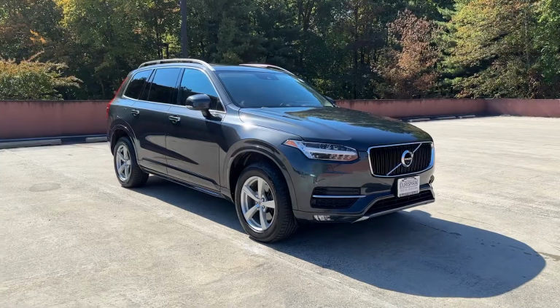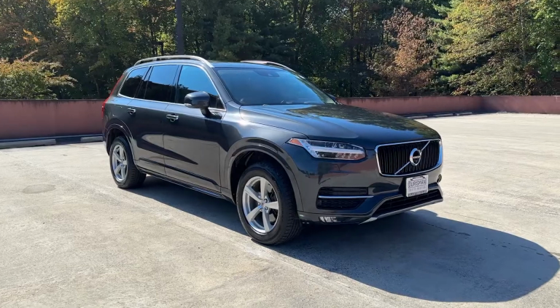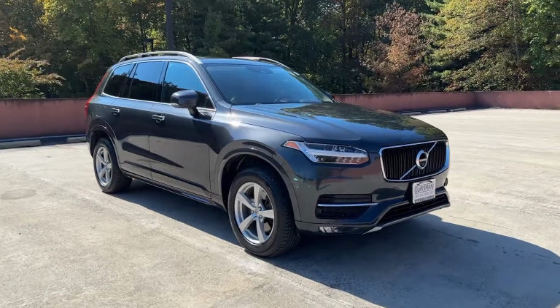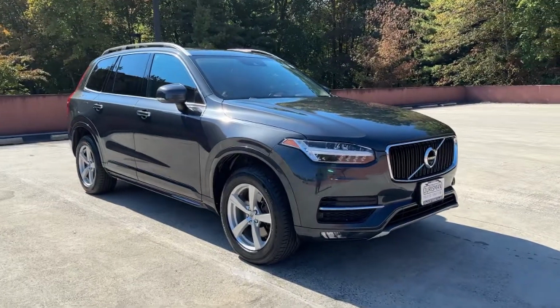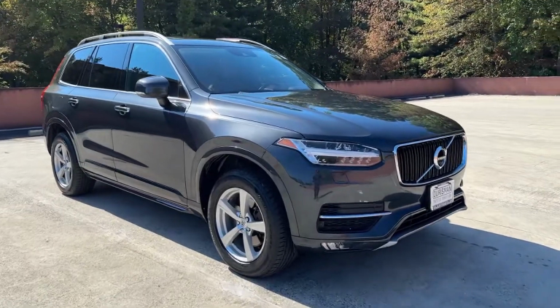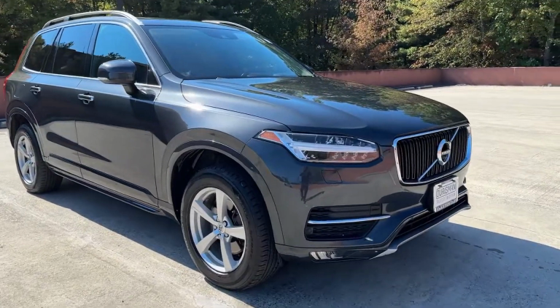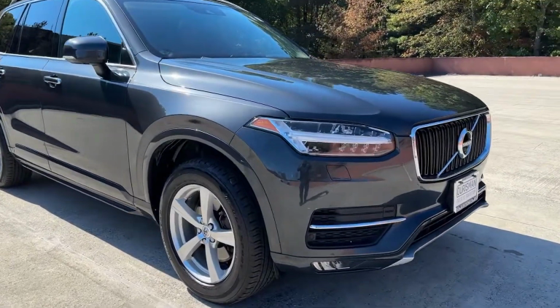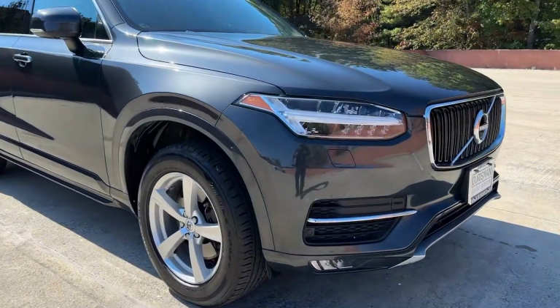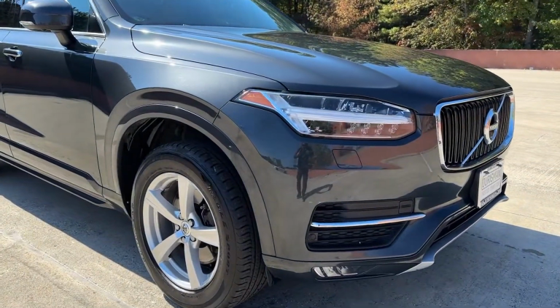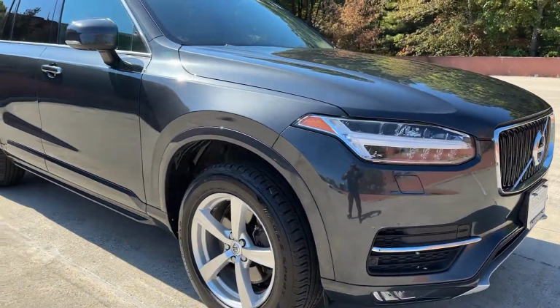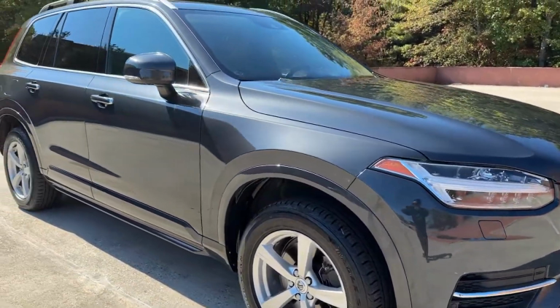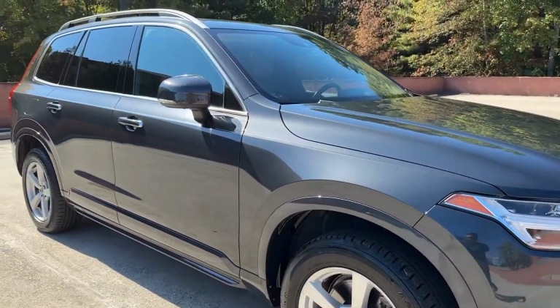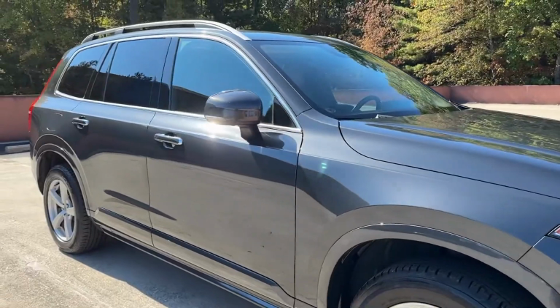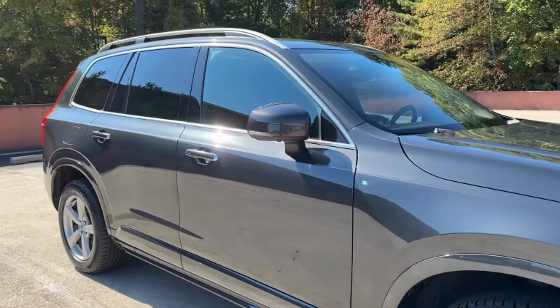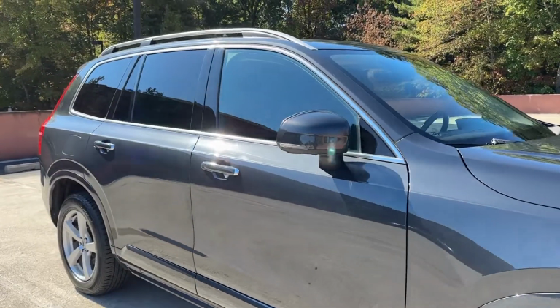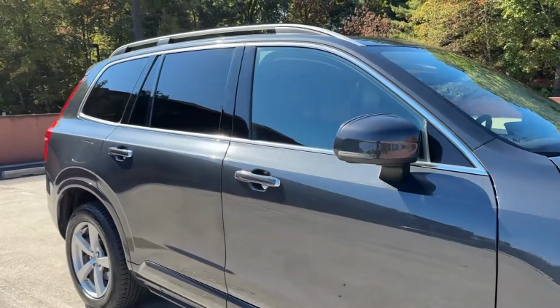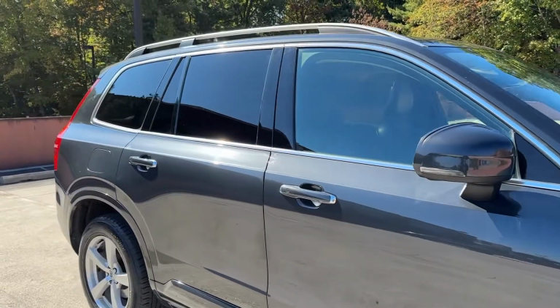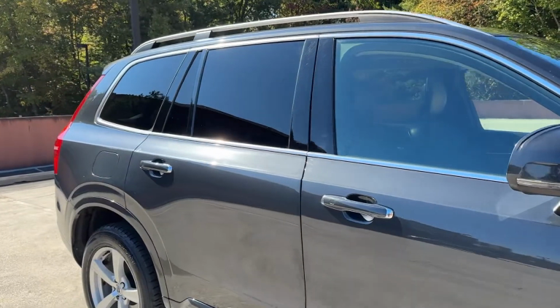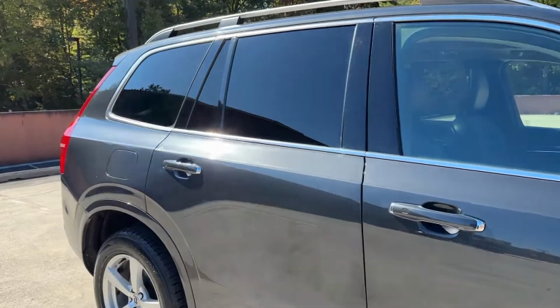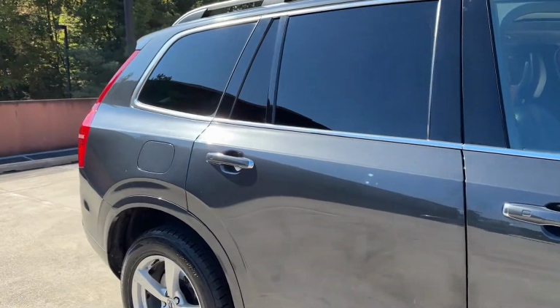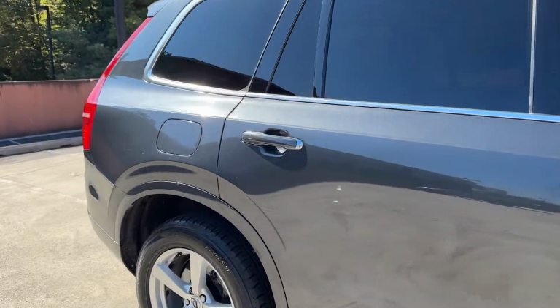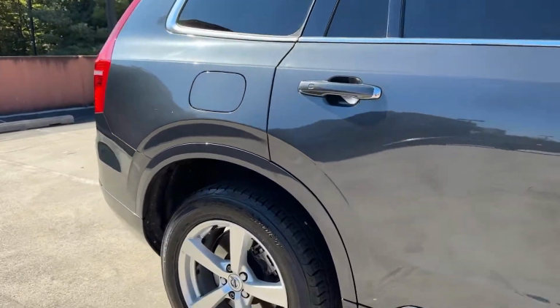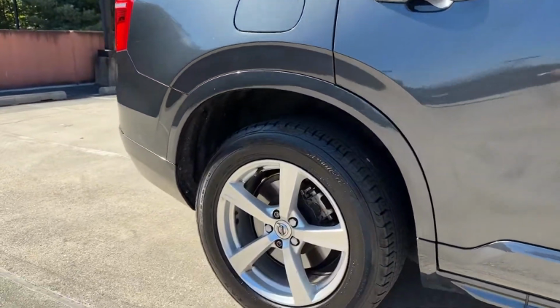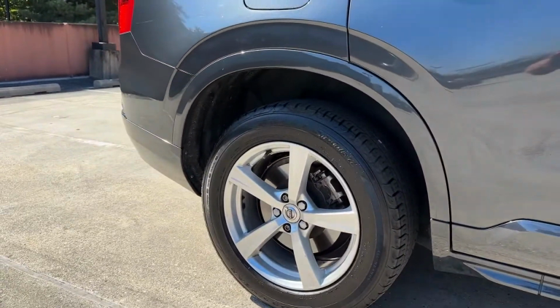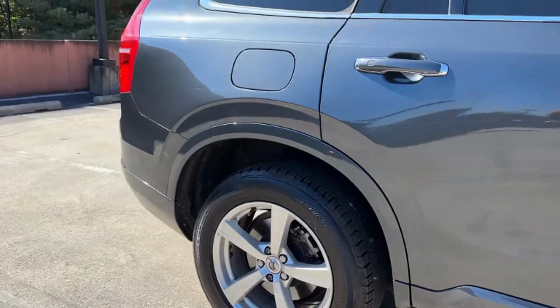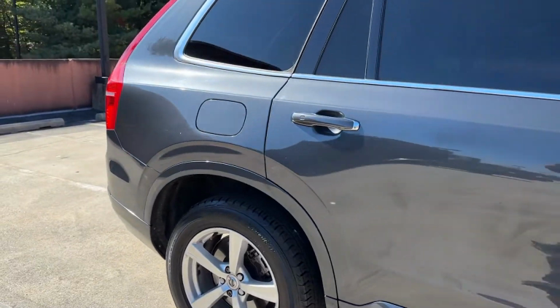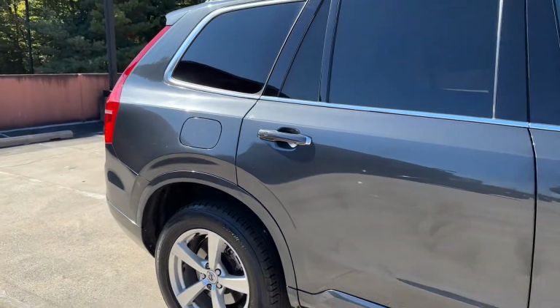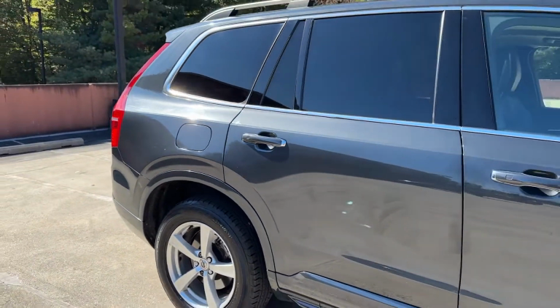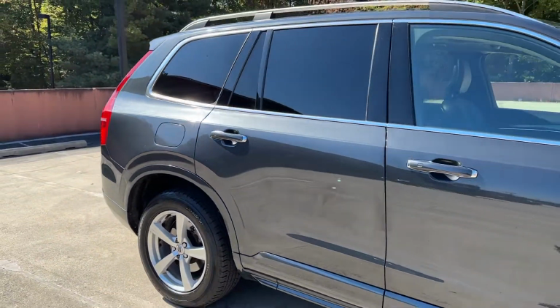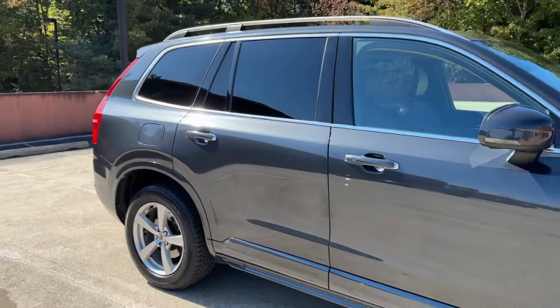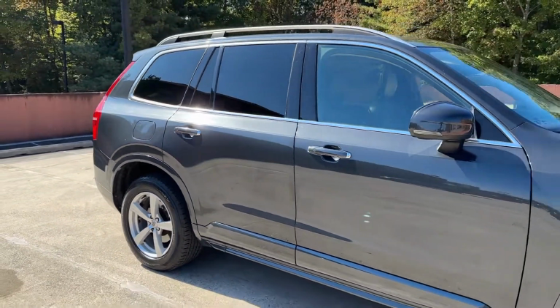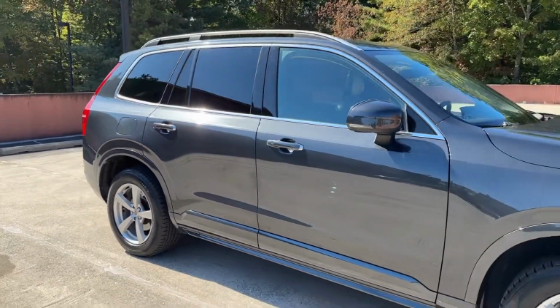Introducing the 2017 Volvo XC90. With less than 90,000 miles on the odometer, this vehicle provides excellent value. Travel with peace of mind in this exquisitely crafted XC90.